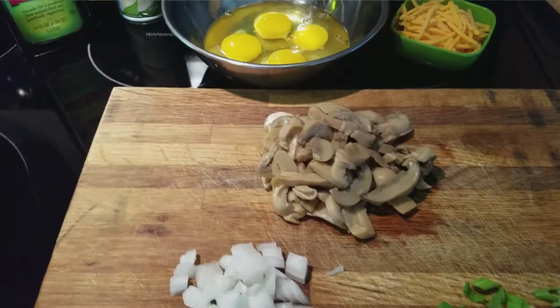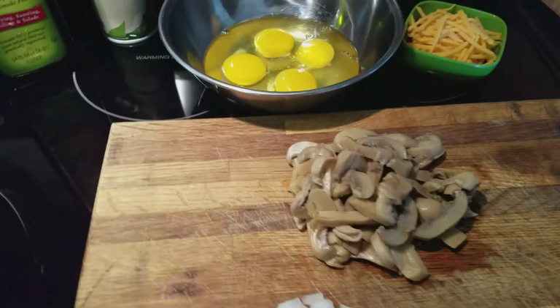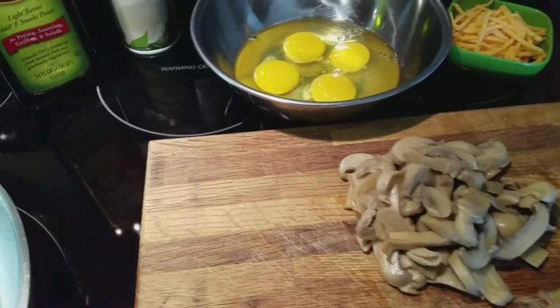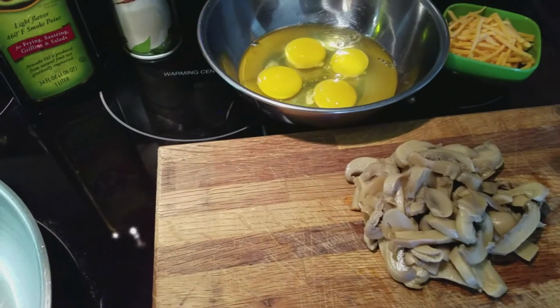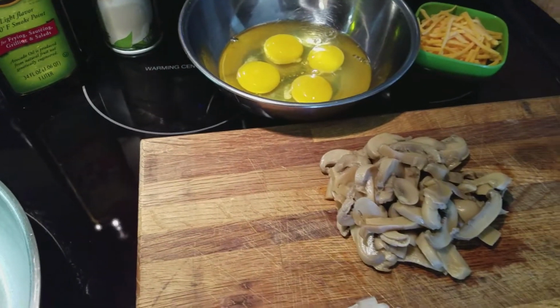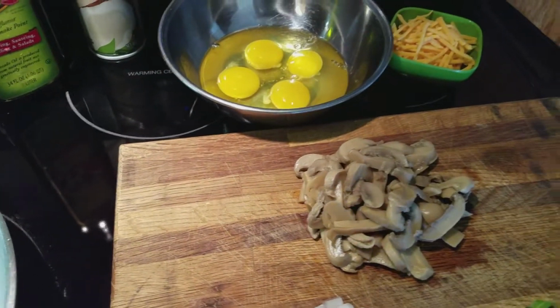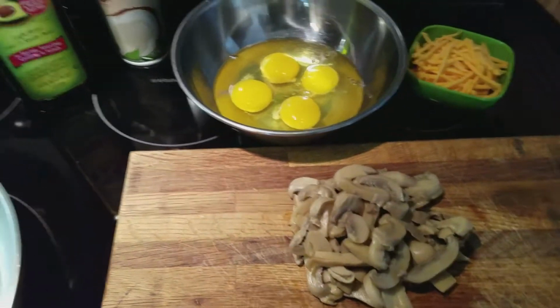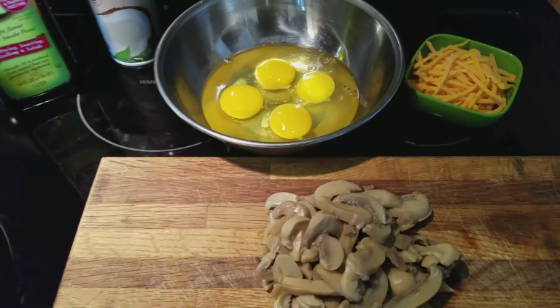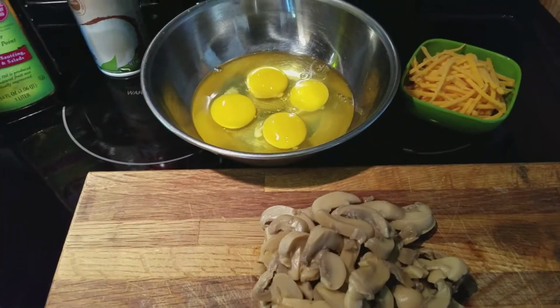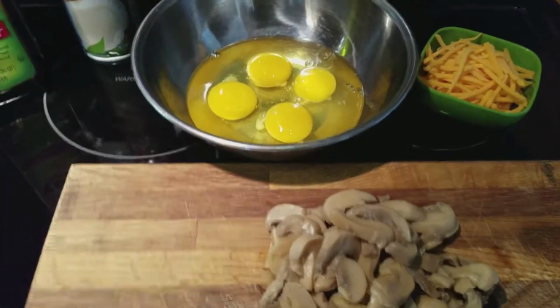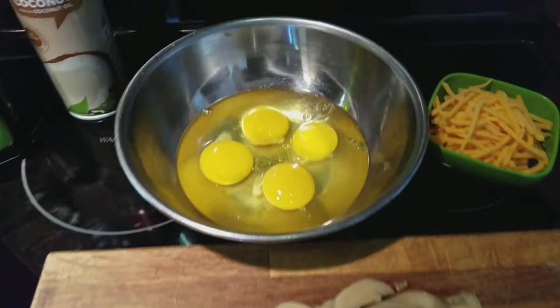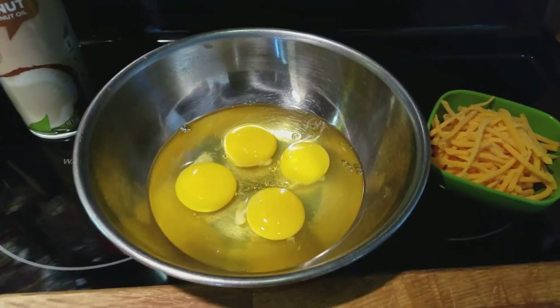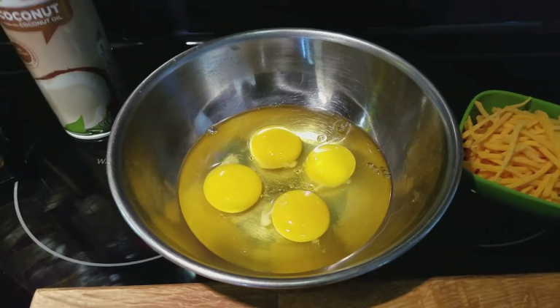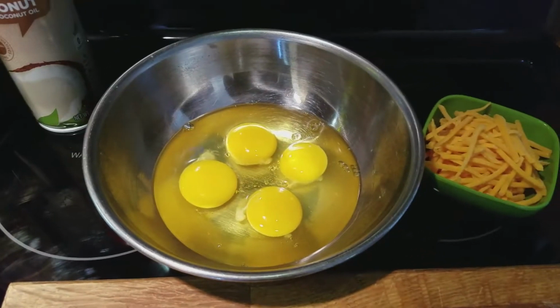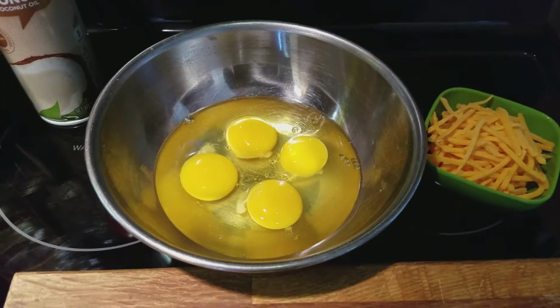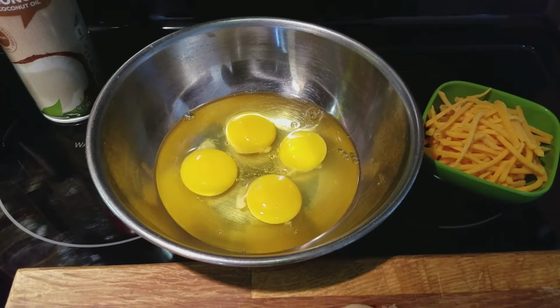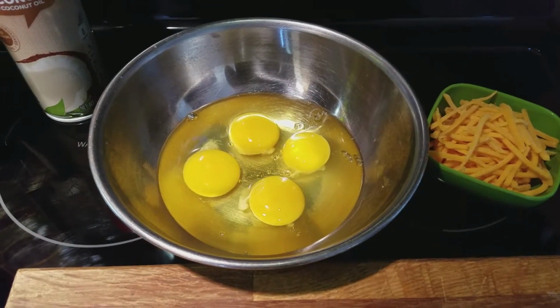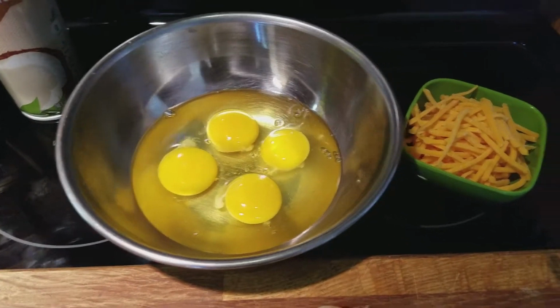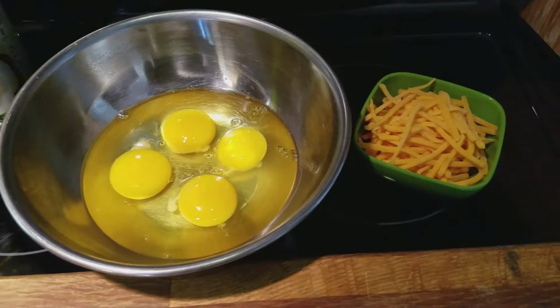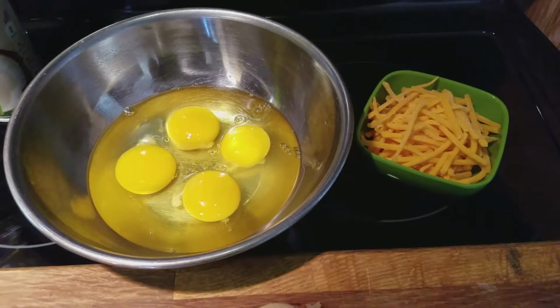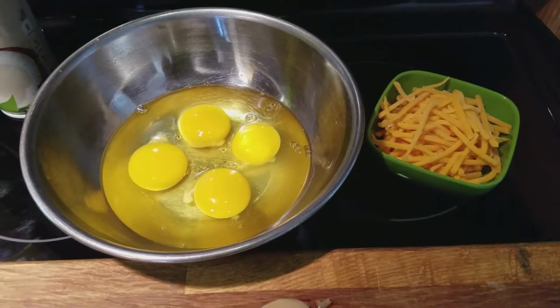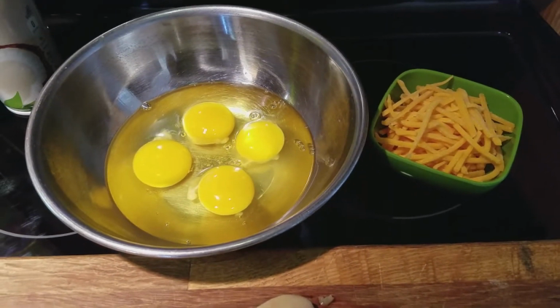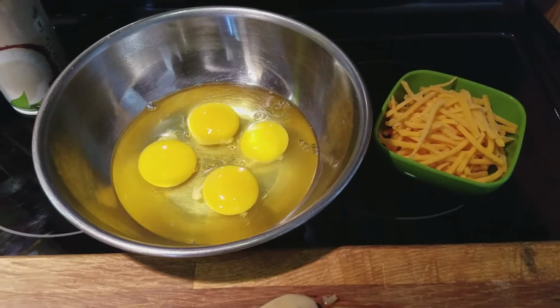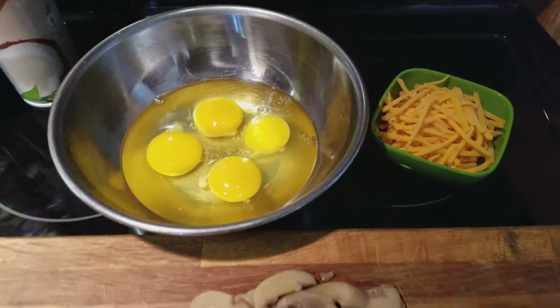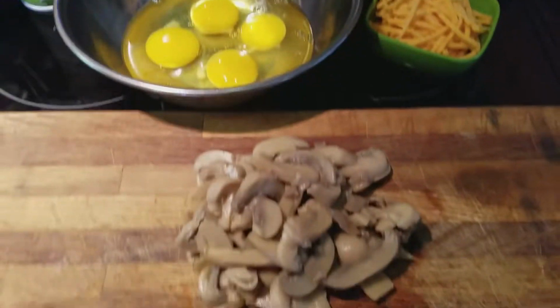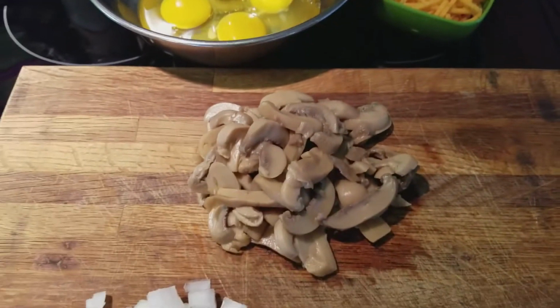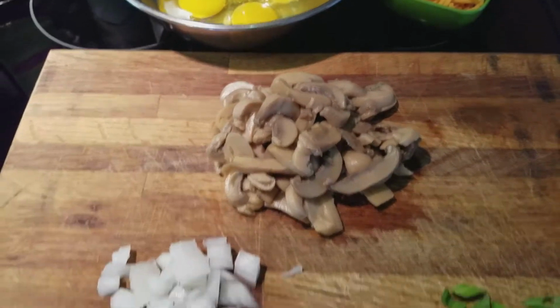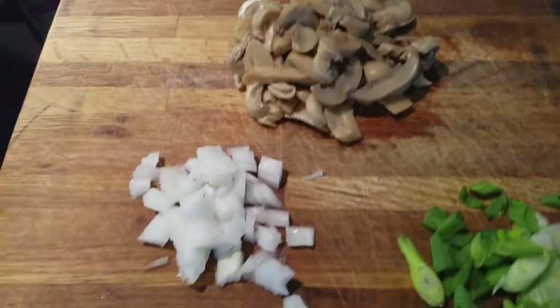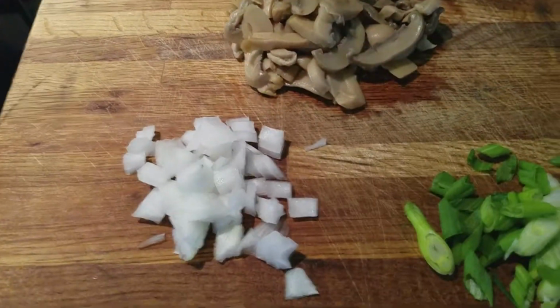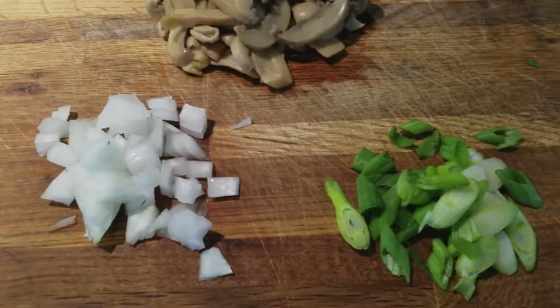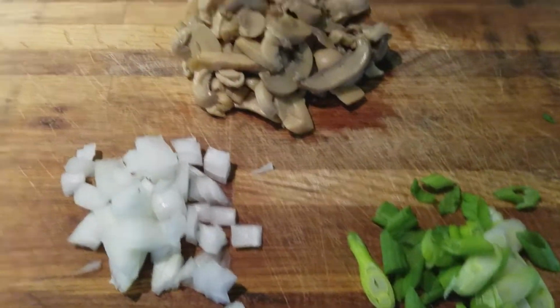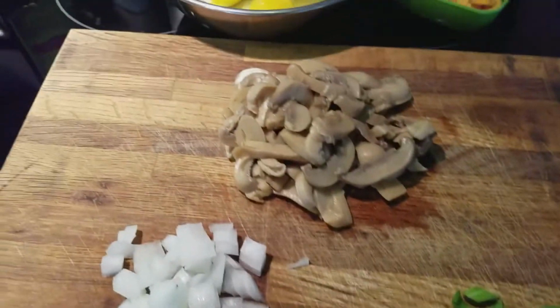Alright folks, let's make an omelet together. What I'm gonna use is four eggs — remember this is for two people — some cheddar cheese, that's mild cheddar, a bunch of mushrooms, some sweet onions, and some green onions.